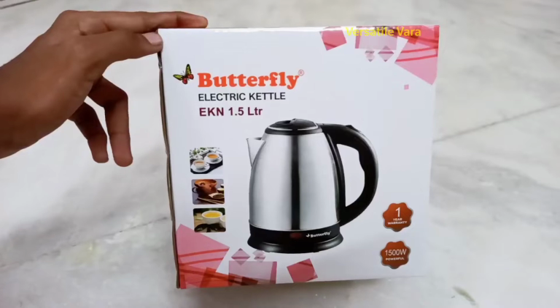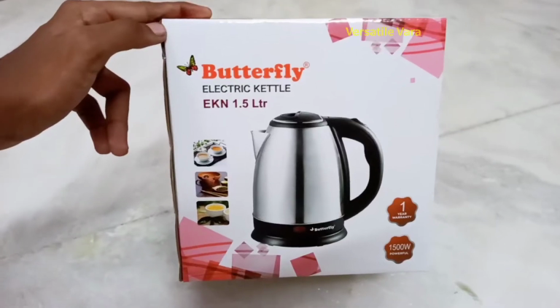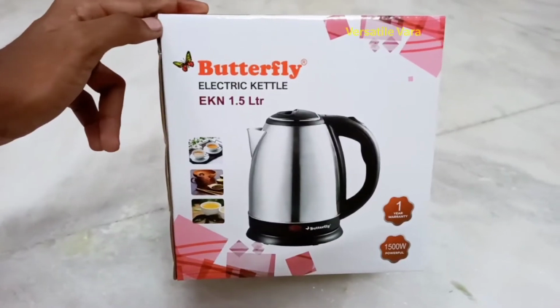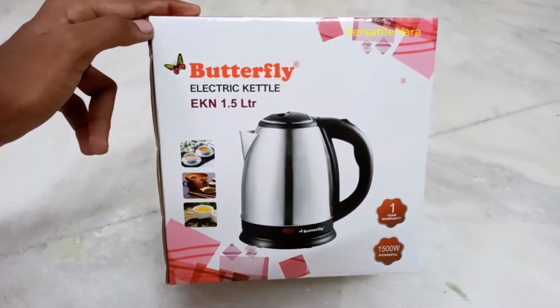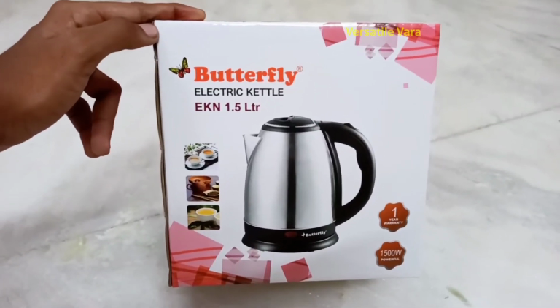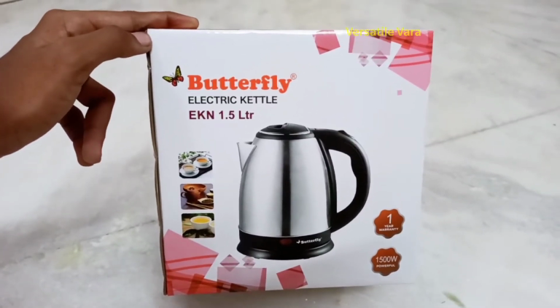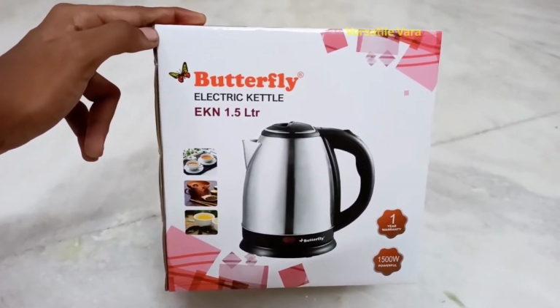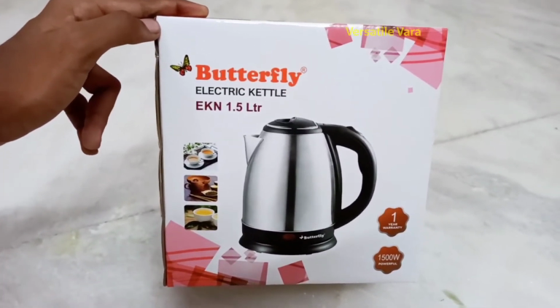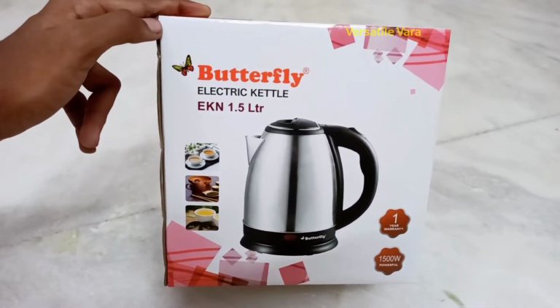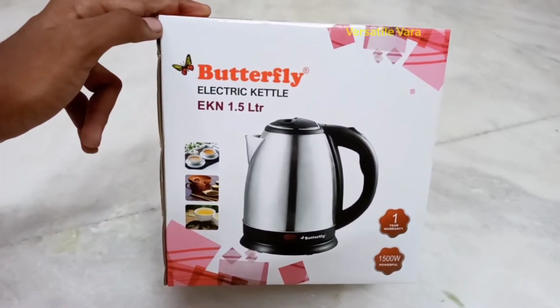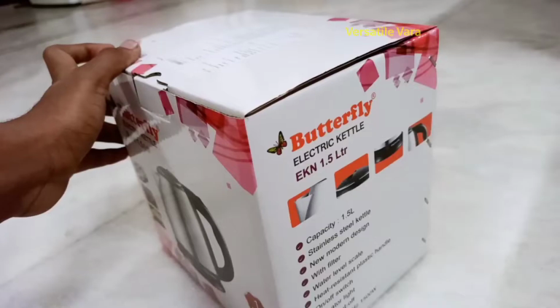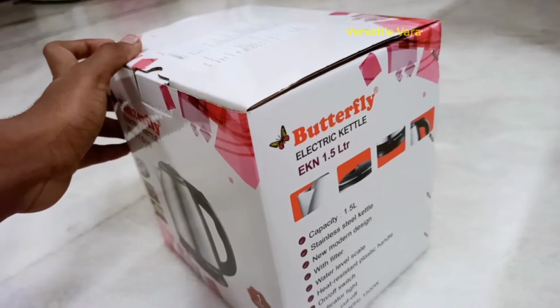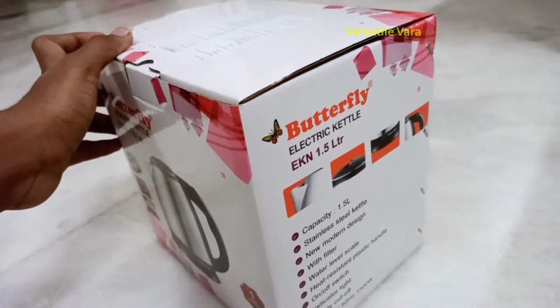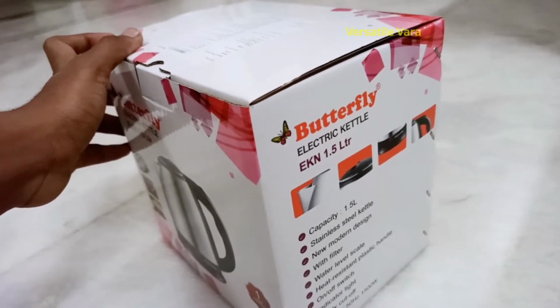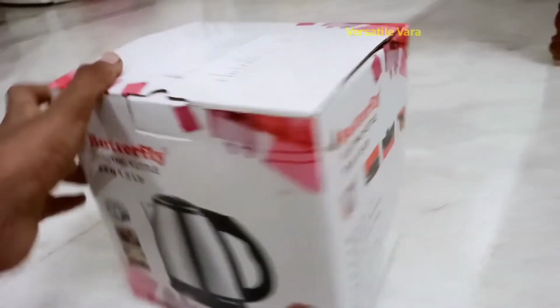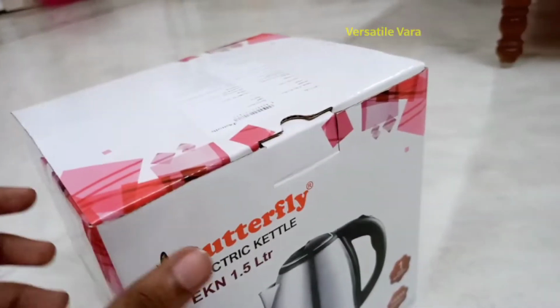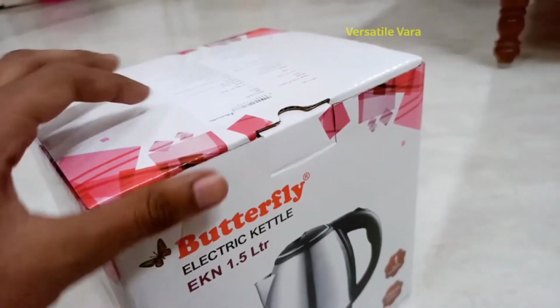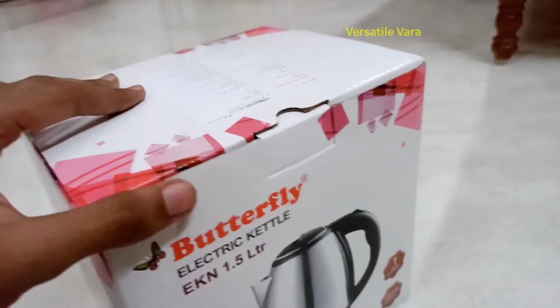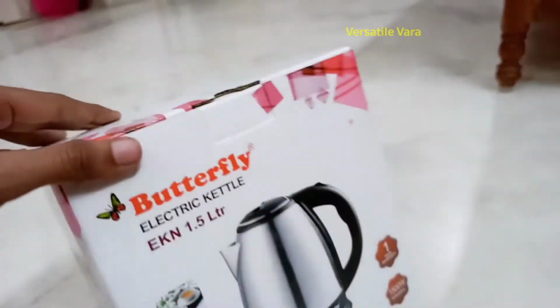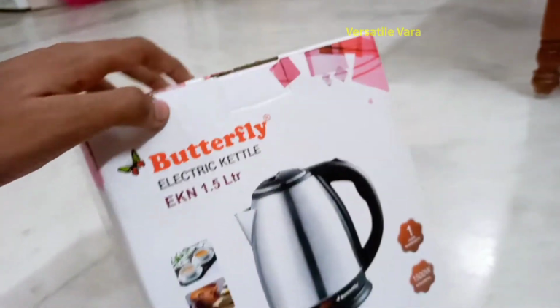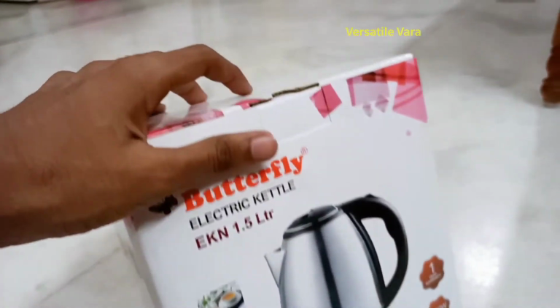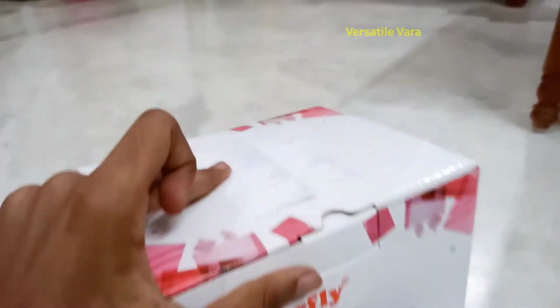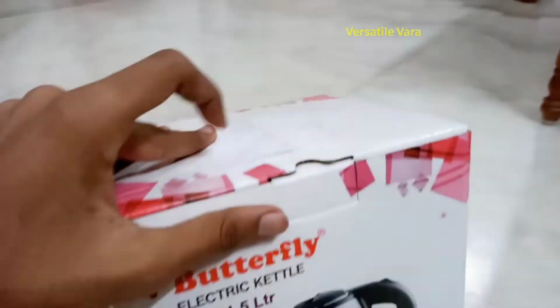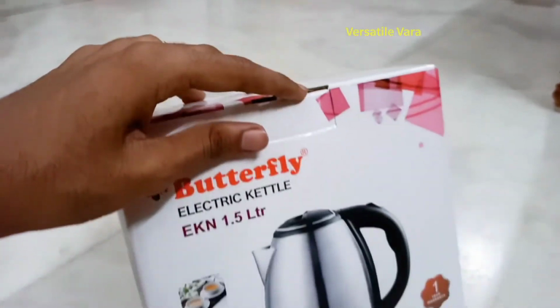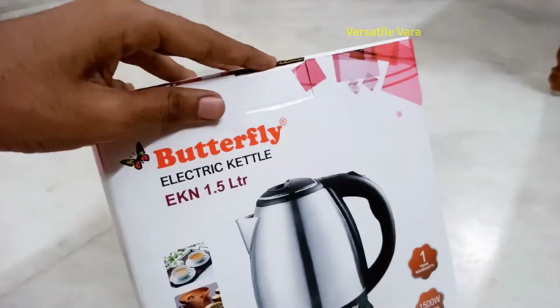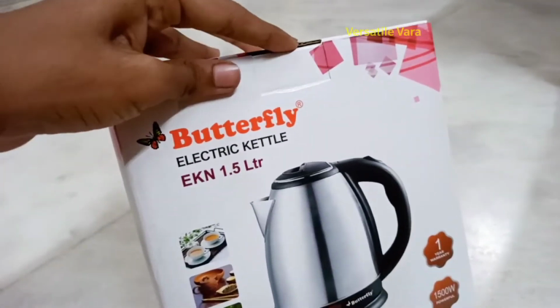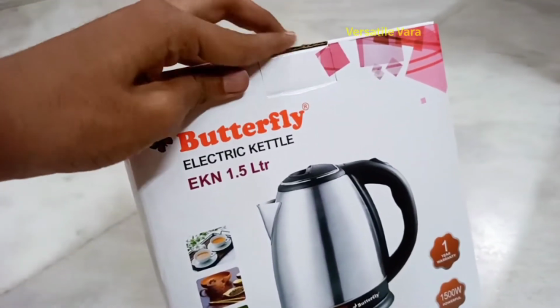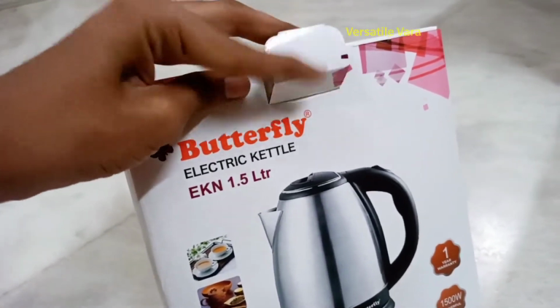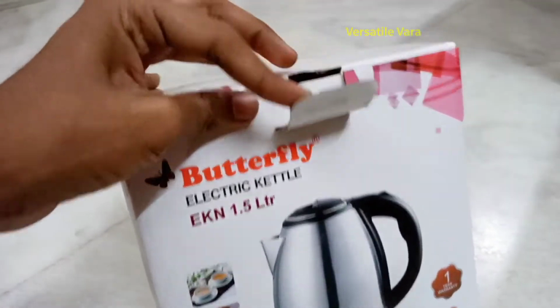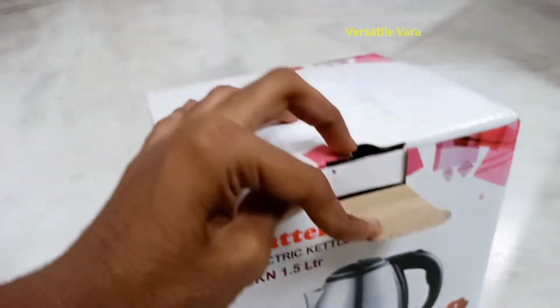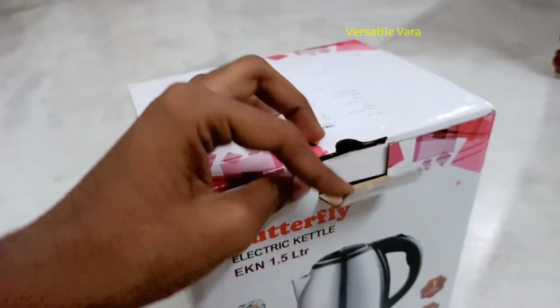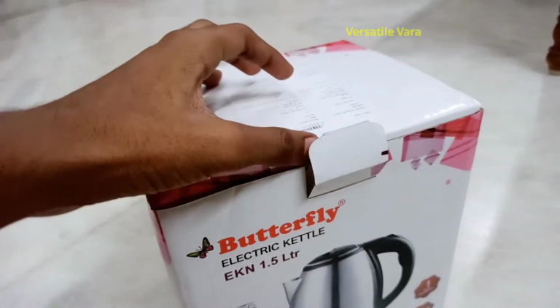Hi friends, welcome back to my channel Vasata Alvara. In this video, the main thing is the Butterfly Electric Kettle — features, specifications, details, and how to use it. We will also see other videos on my channel.